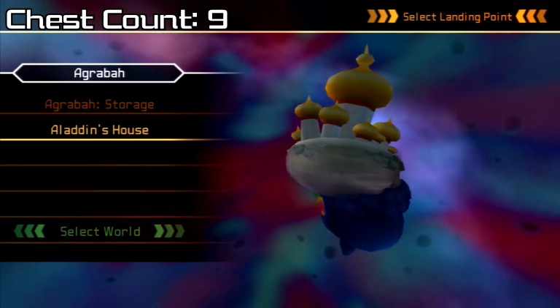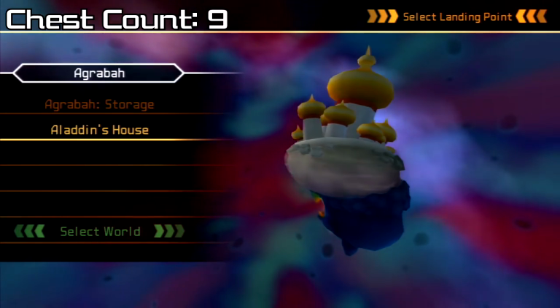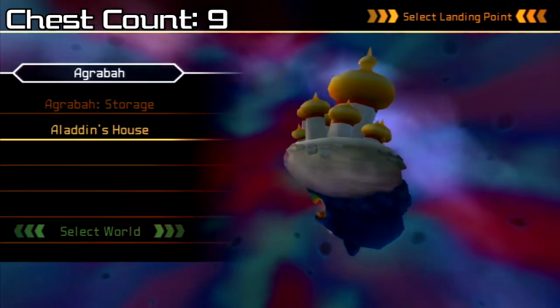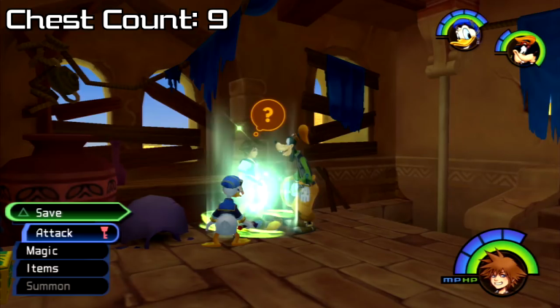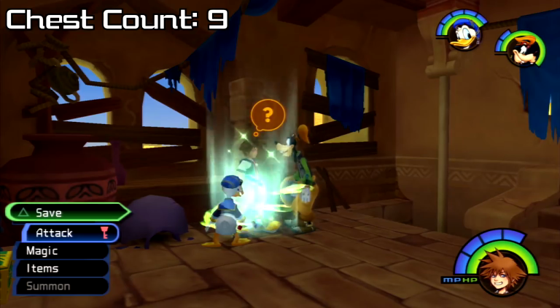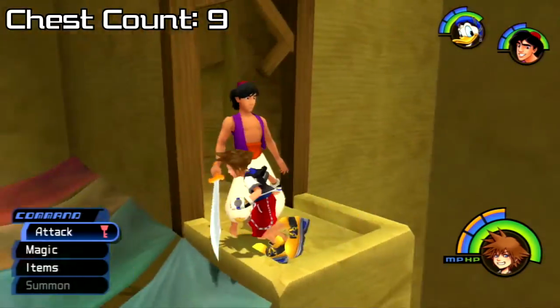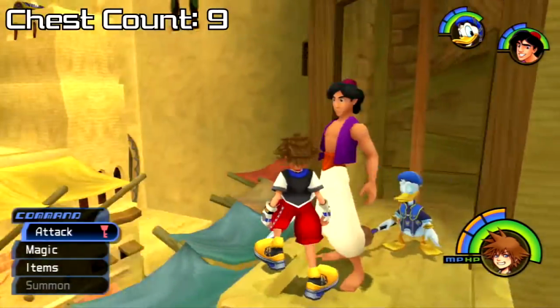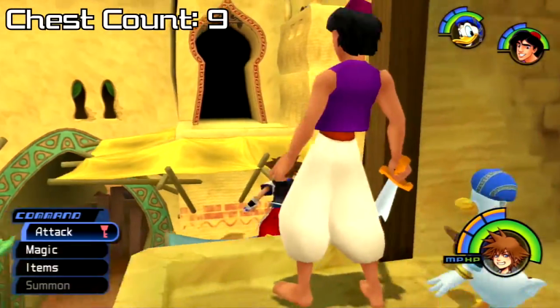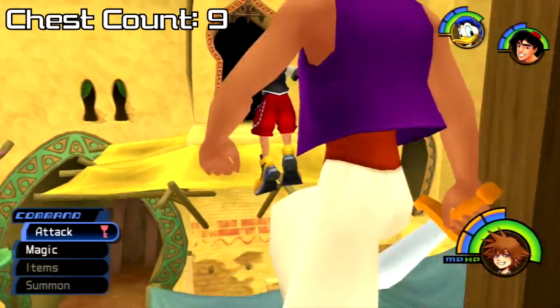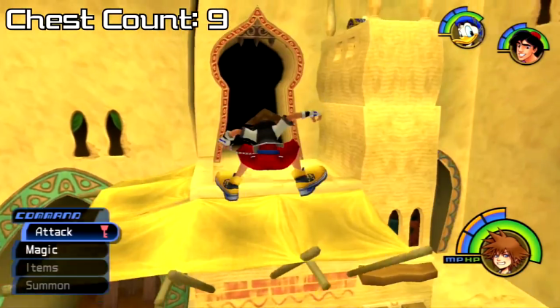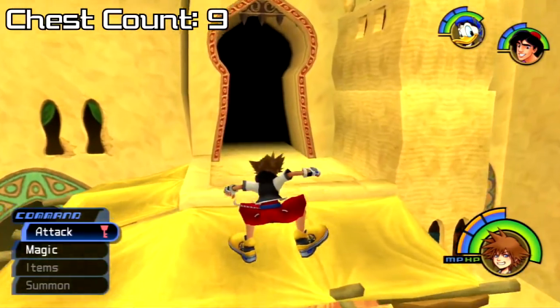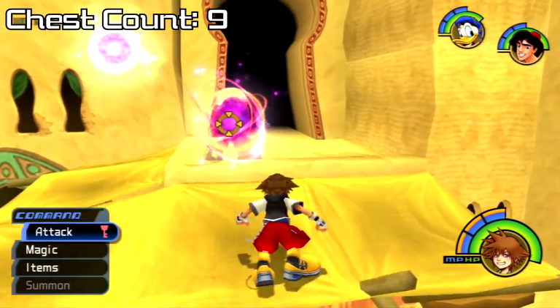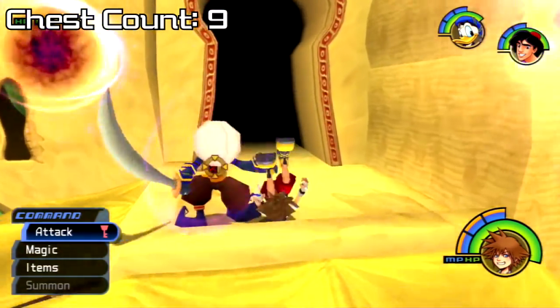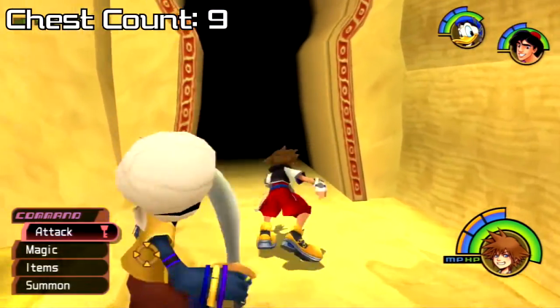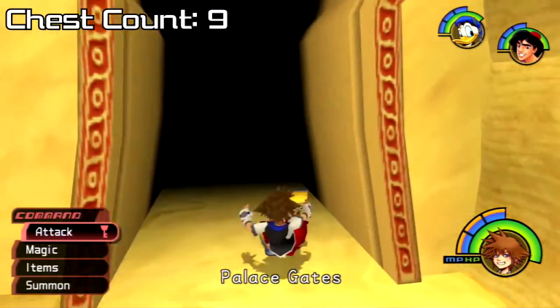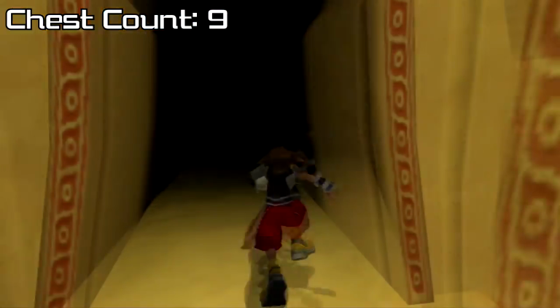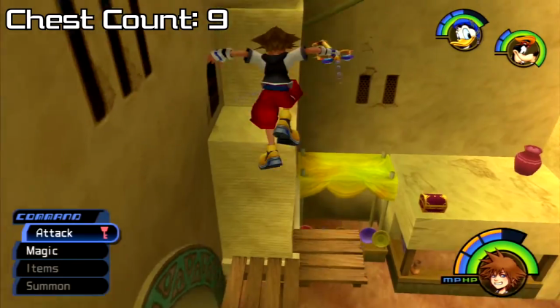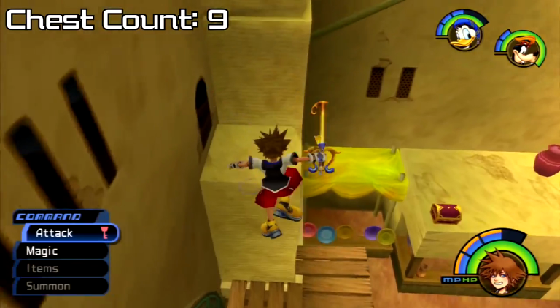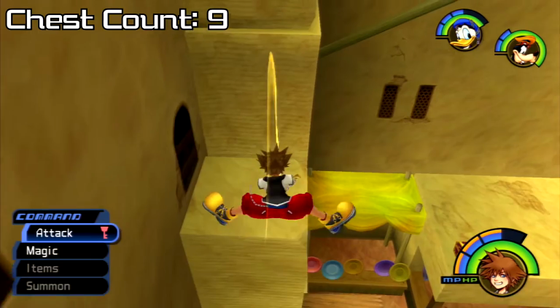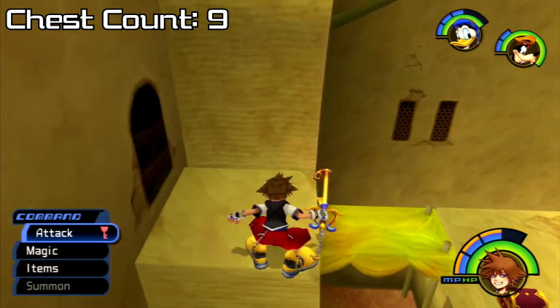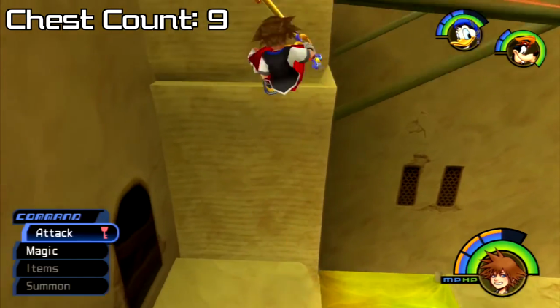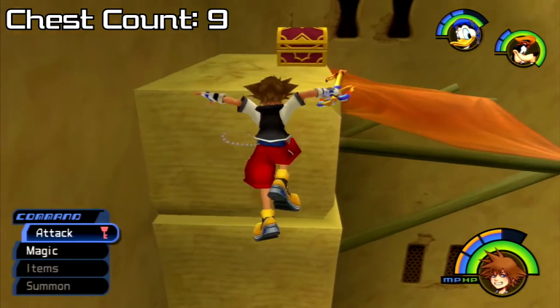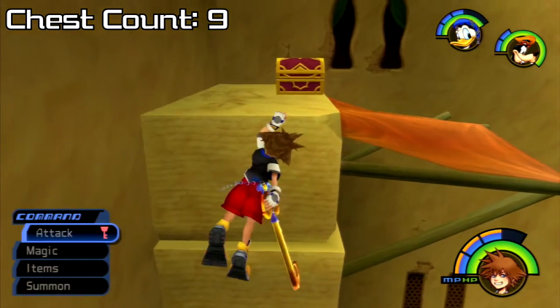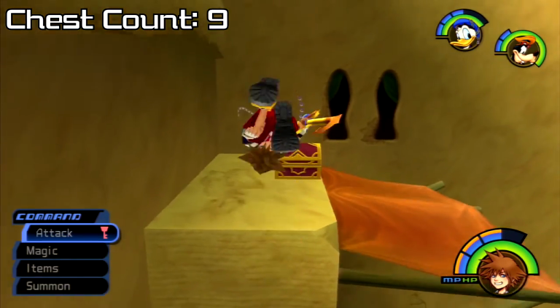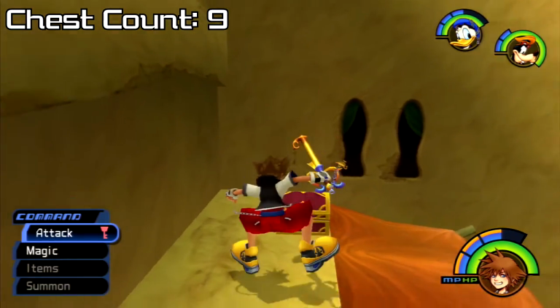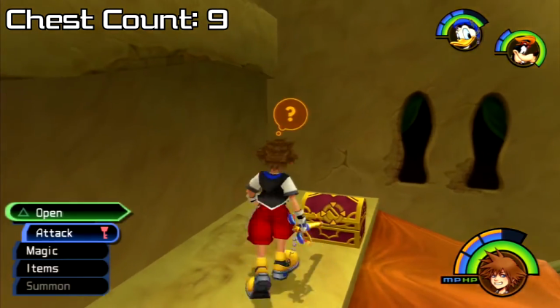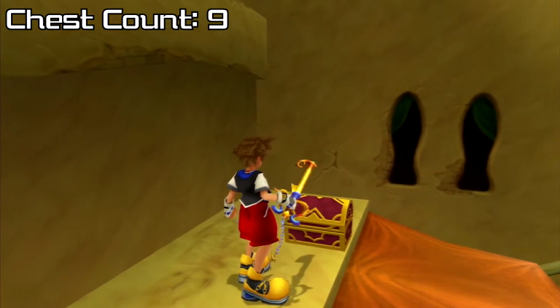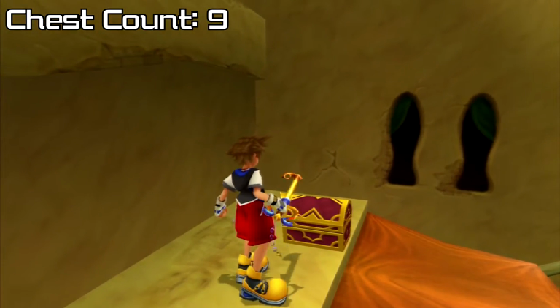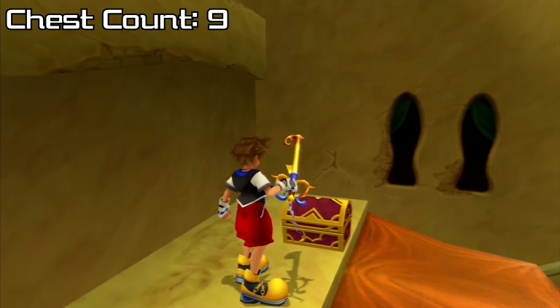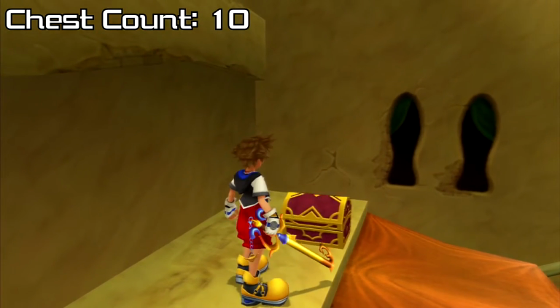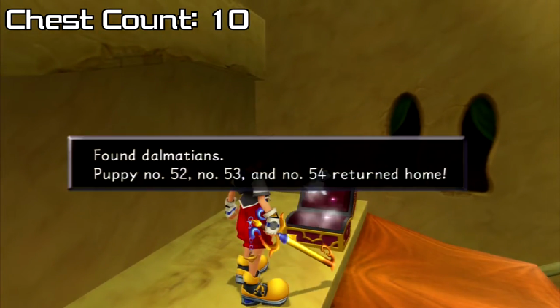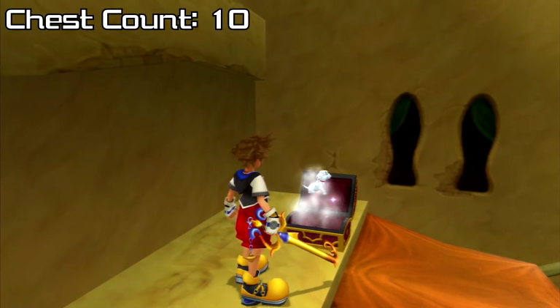On to Agrabah again. Land in Aladdin's house and go to Main Street. If we jump across the awnings and go through this upper area into the palace gates, then bound over to the platforms on our left and leap up them to the top, we'll find a chest home to Dalmatians 52, 53, 54.